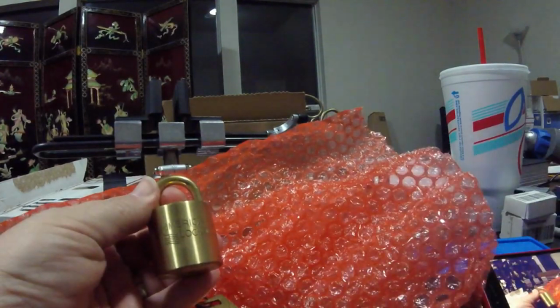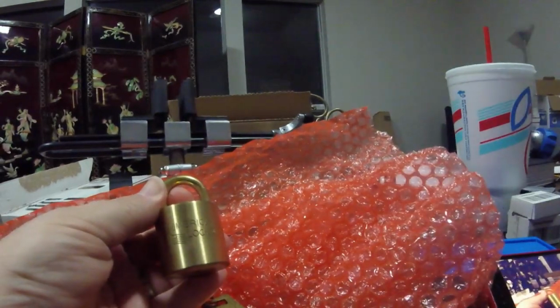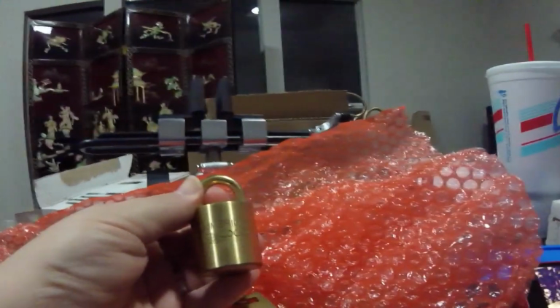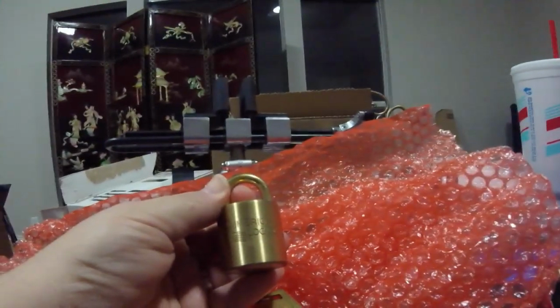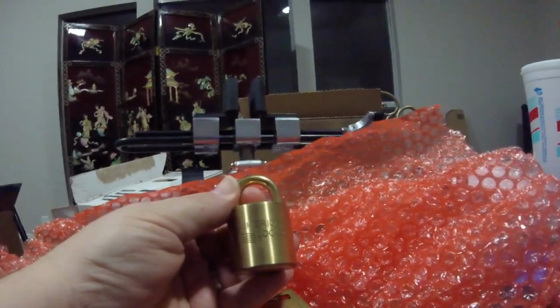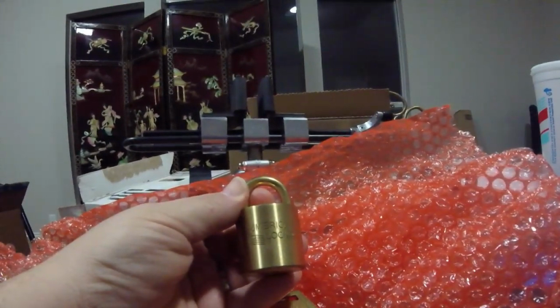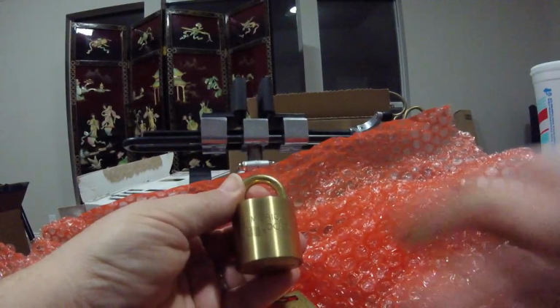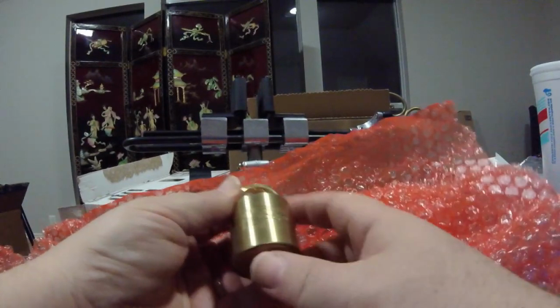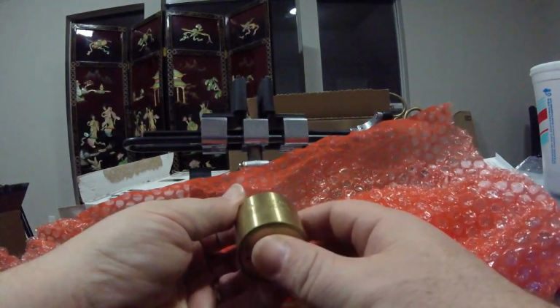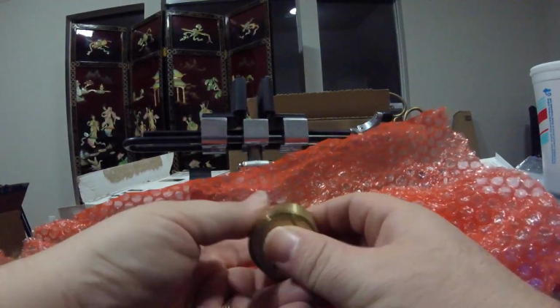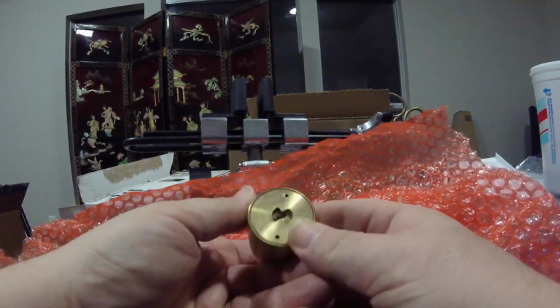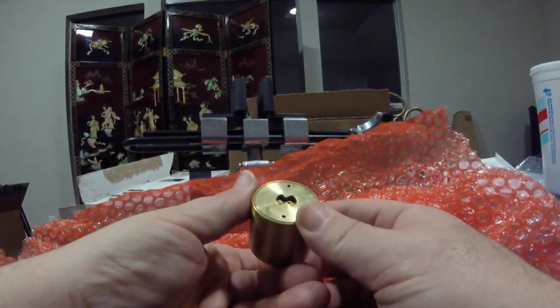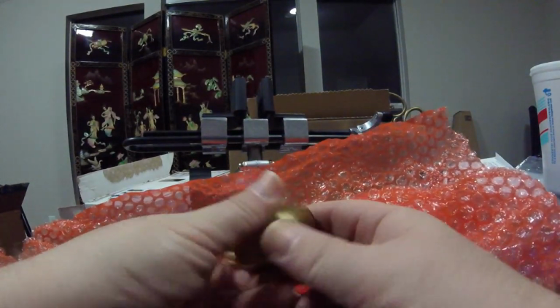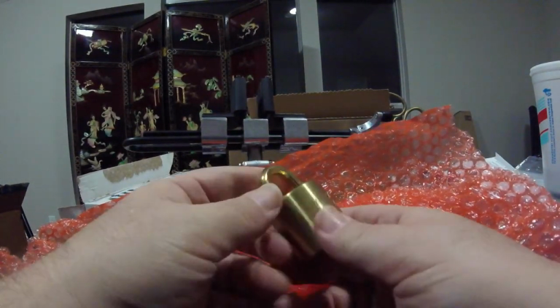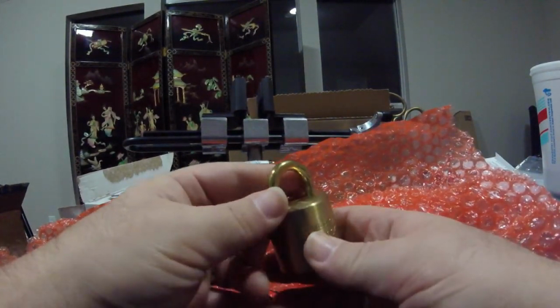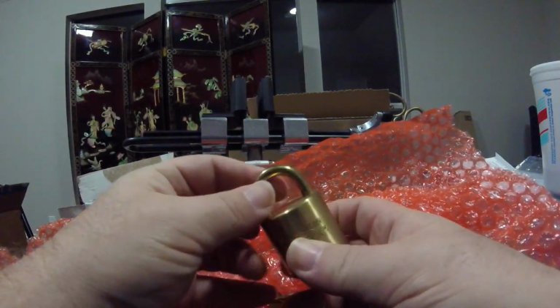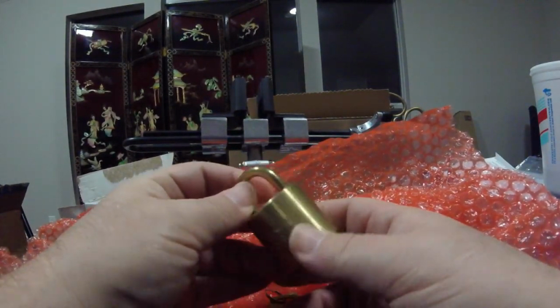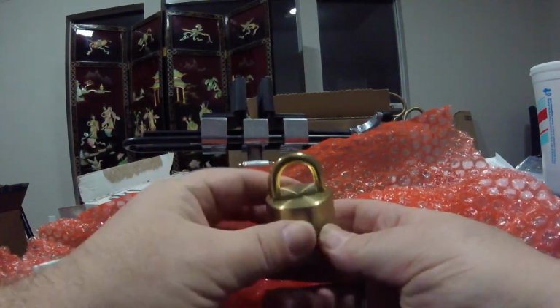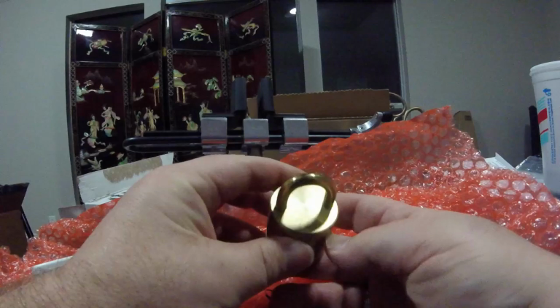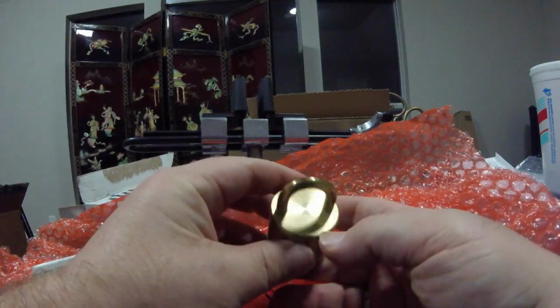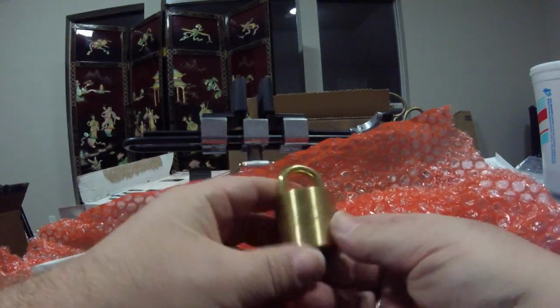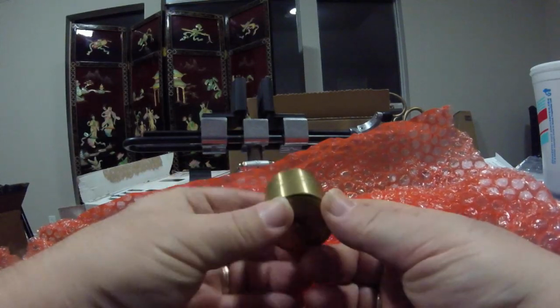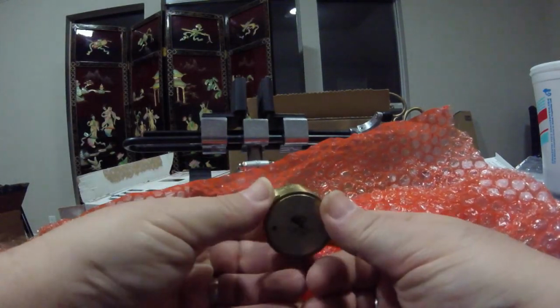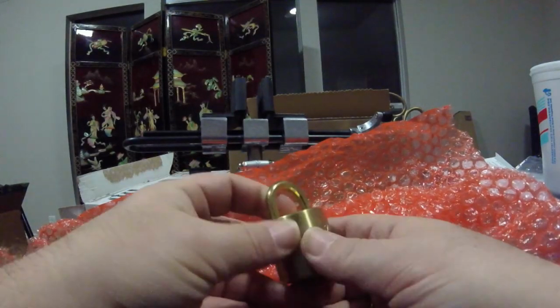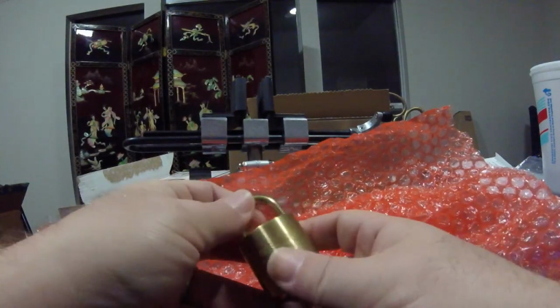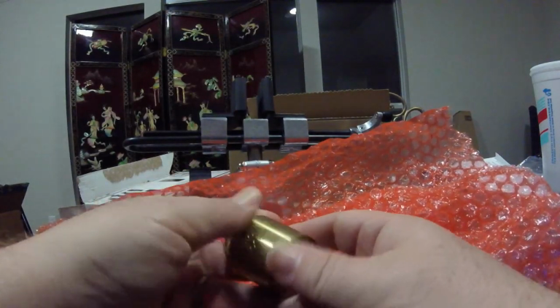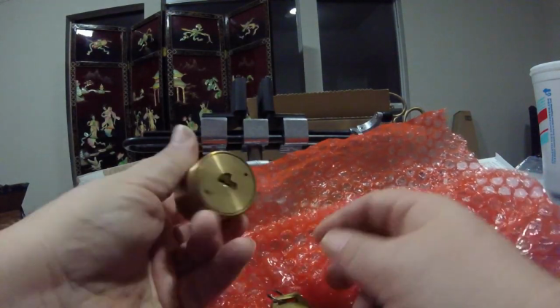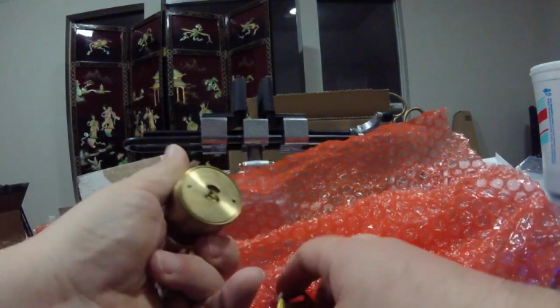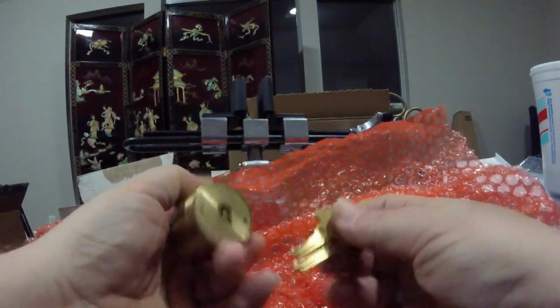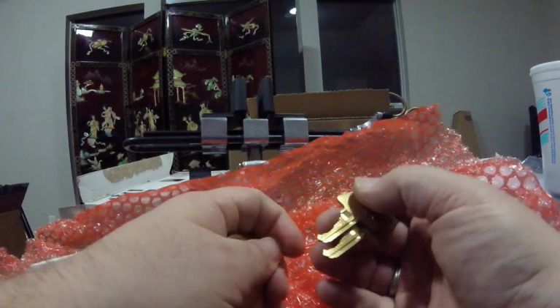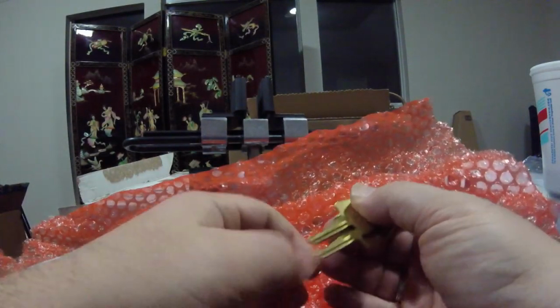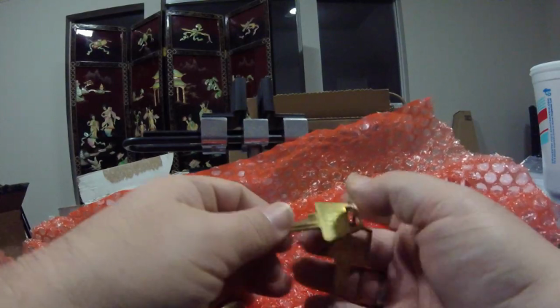I got the camera turned kind of funny there. There we go. This is beautiful. All brass body, brass shackle. Let's take a look at these keys.